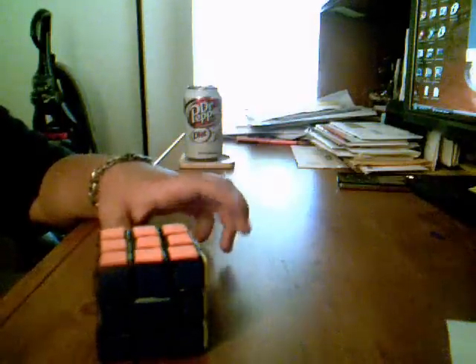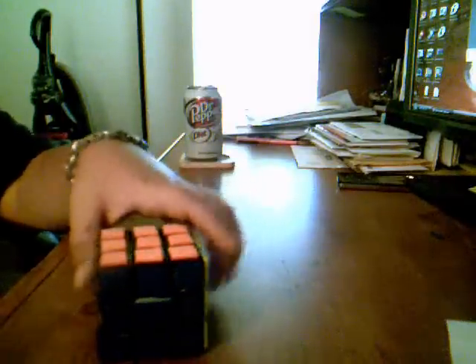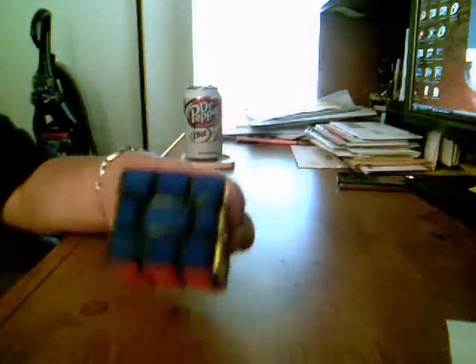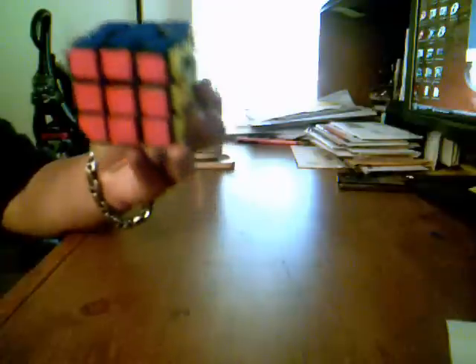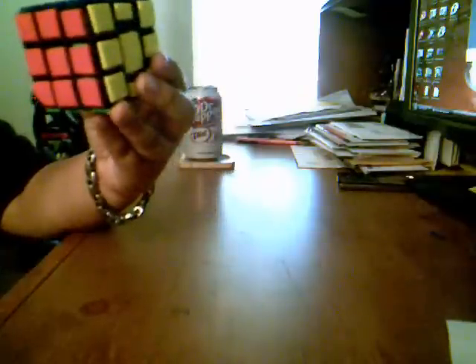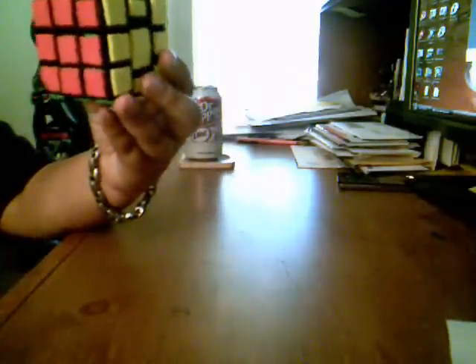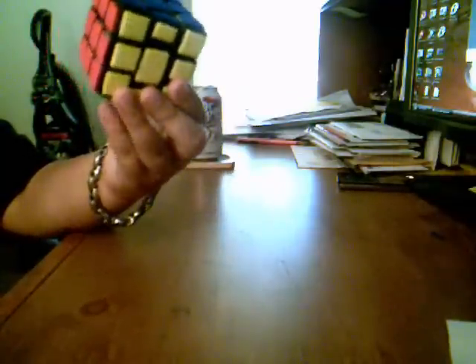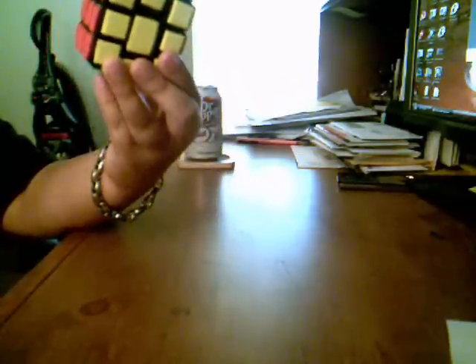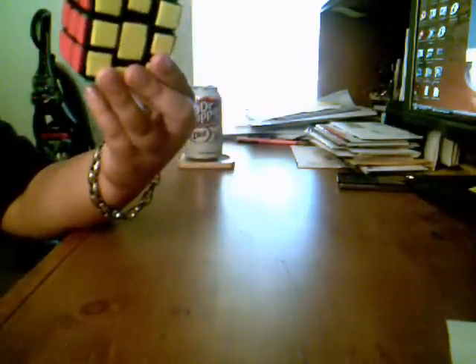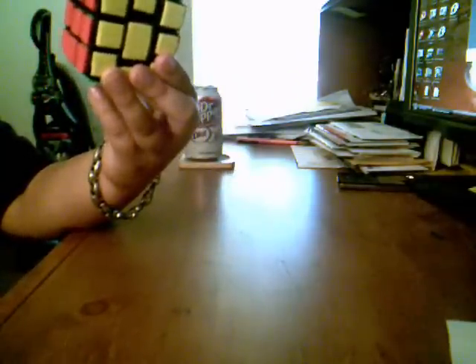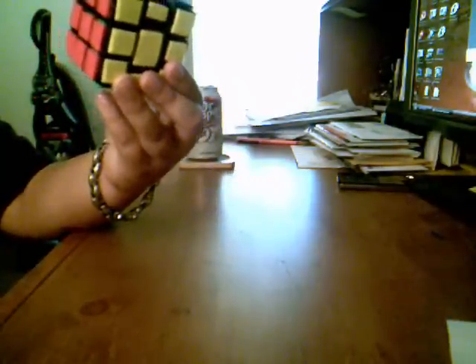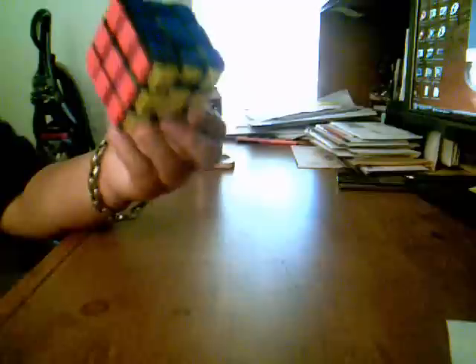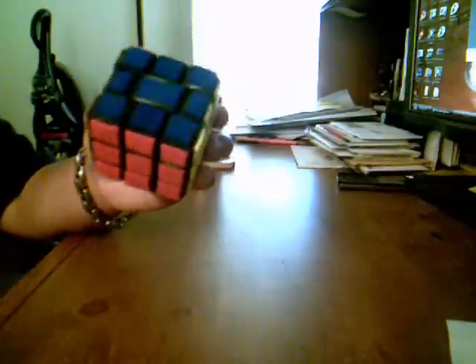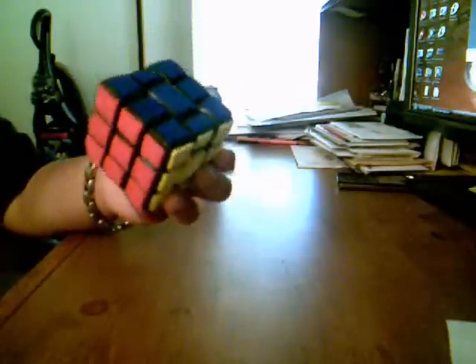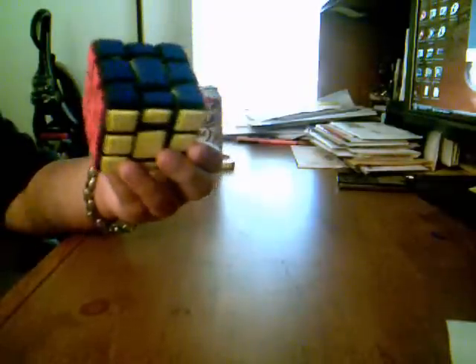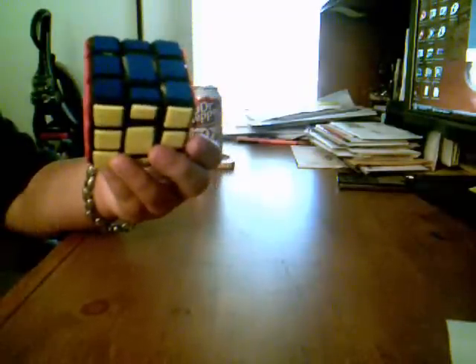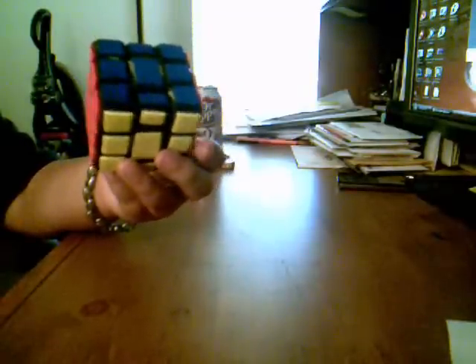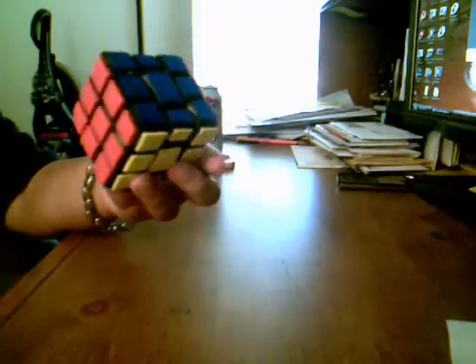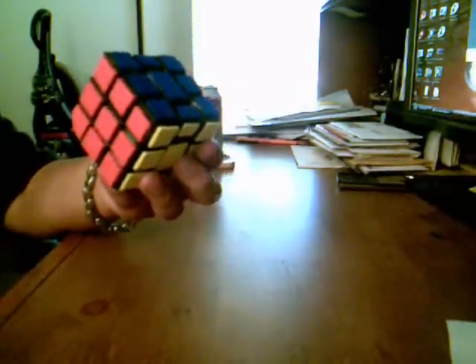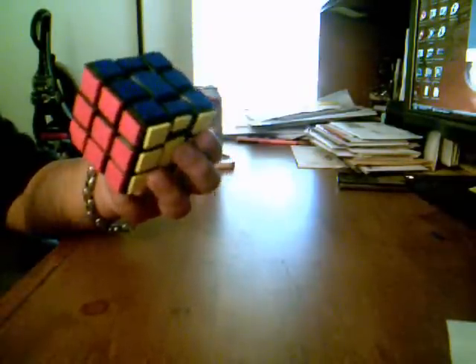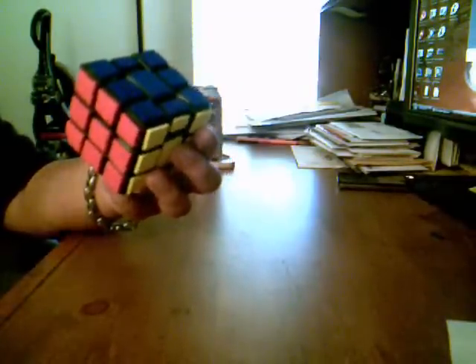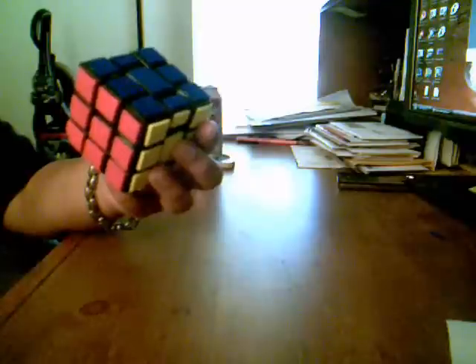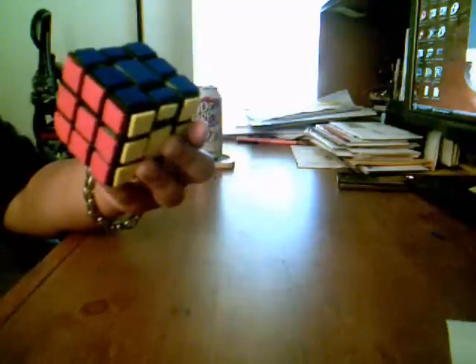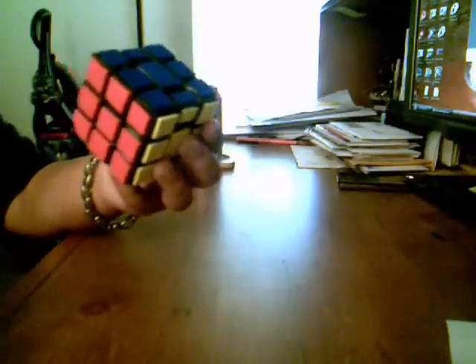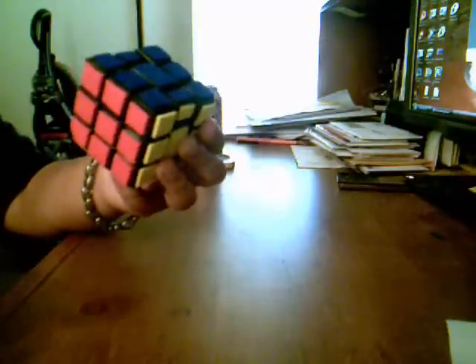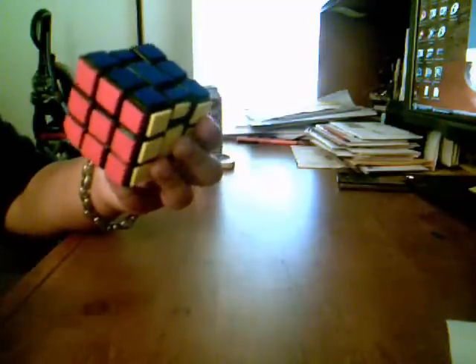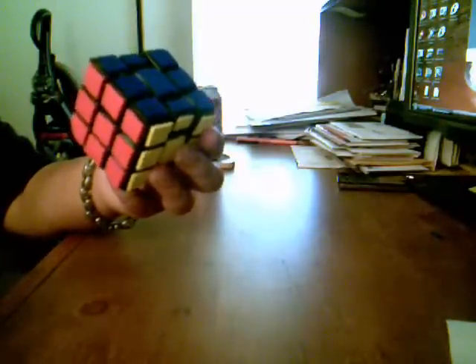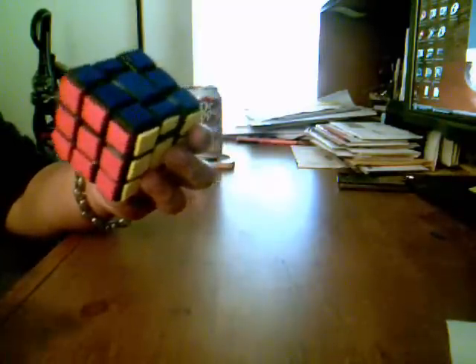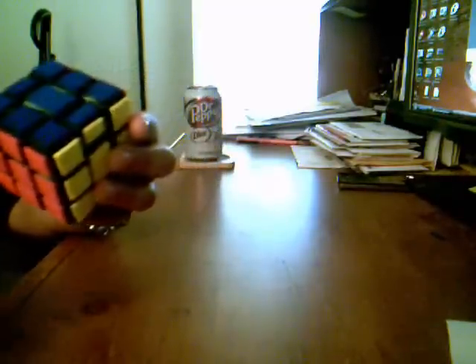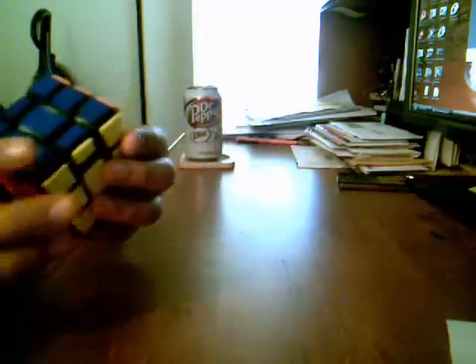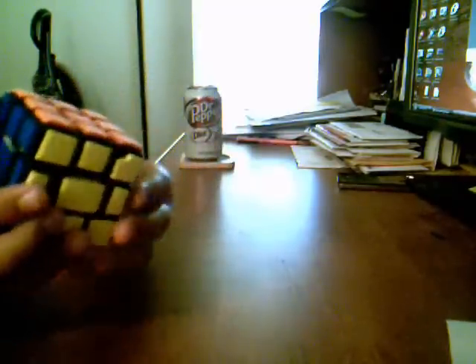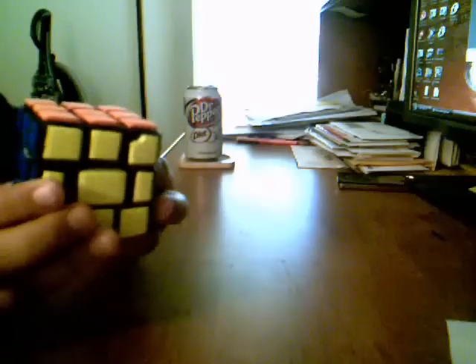All right, so I made another mod. I made another one — a 3x4x5. If you checked my website, totallycubicle.weebly.com, check it out.